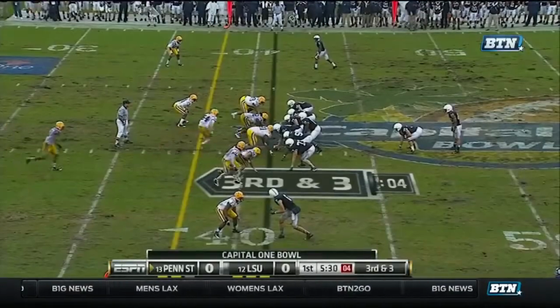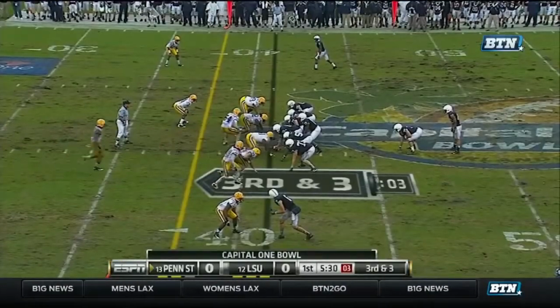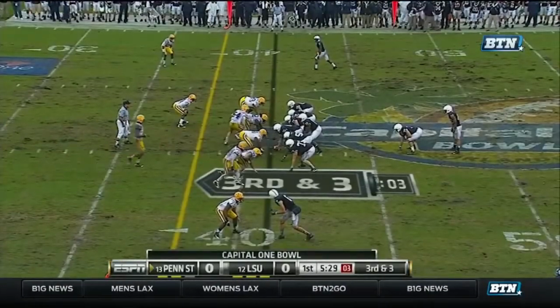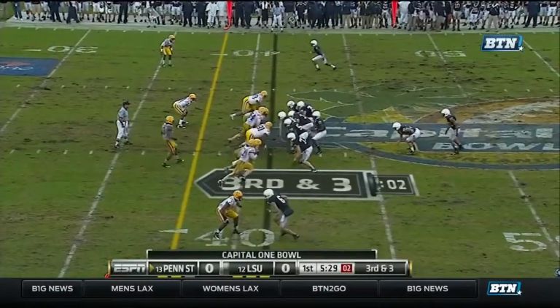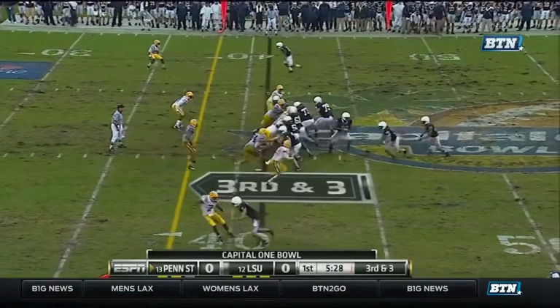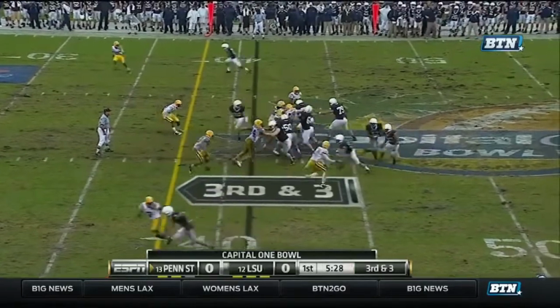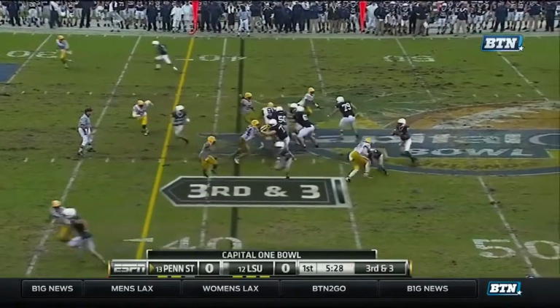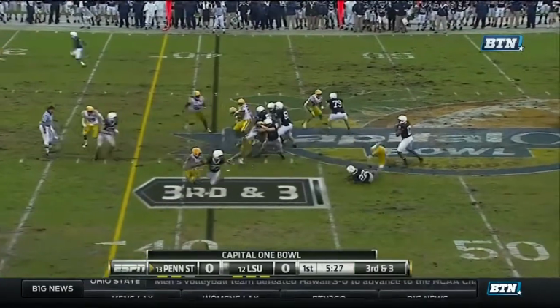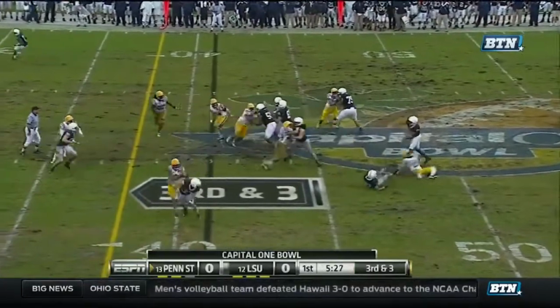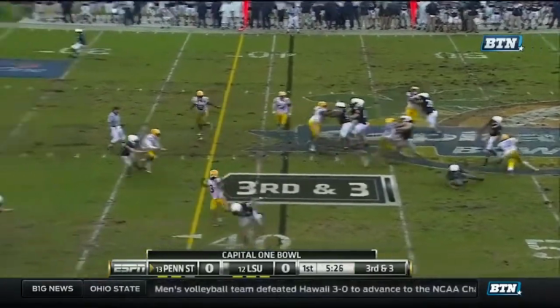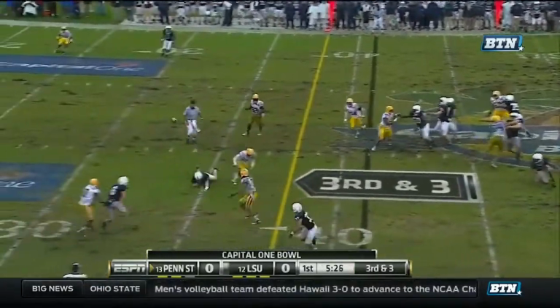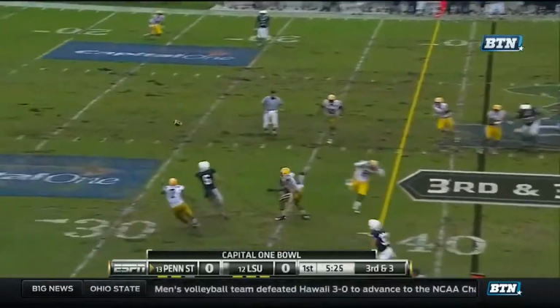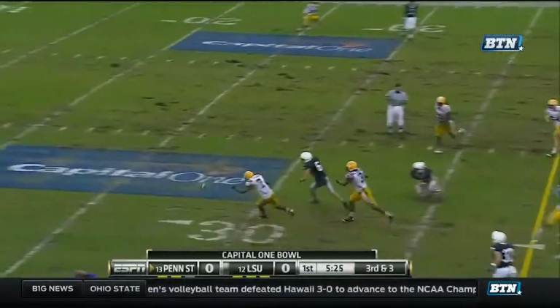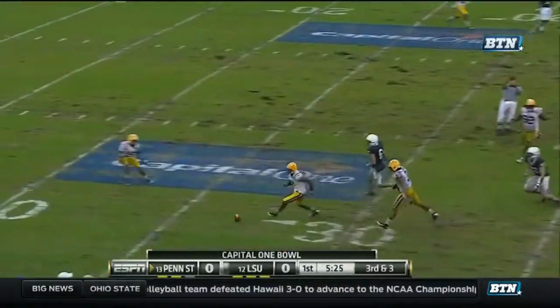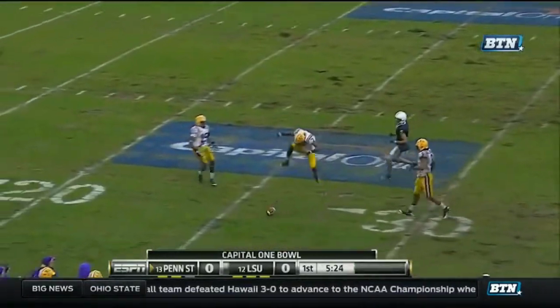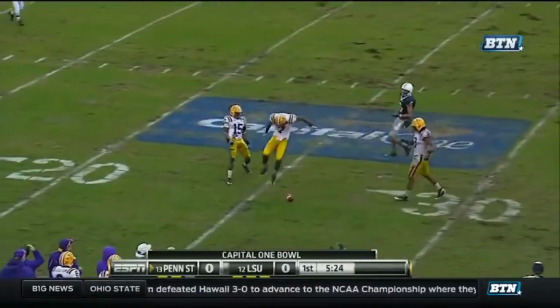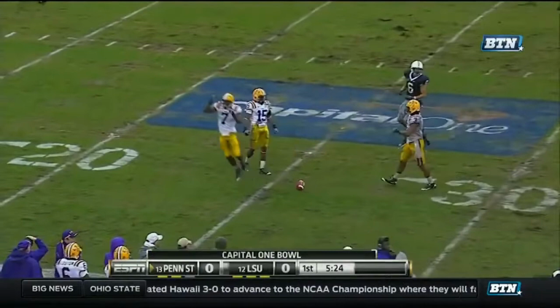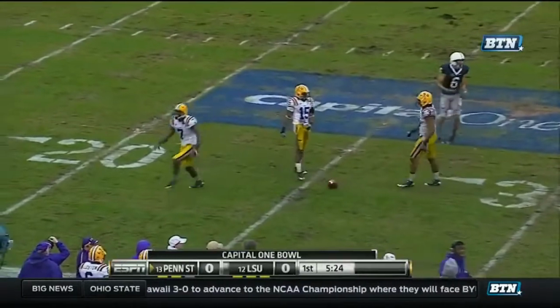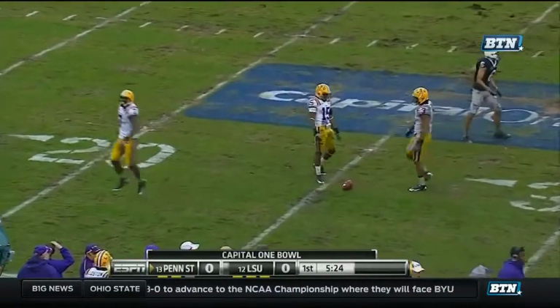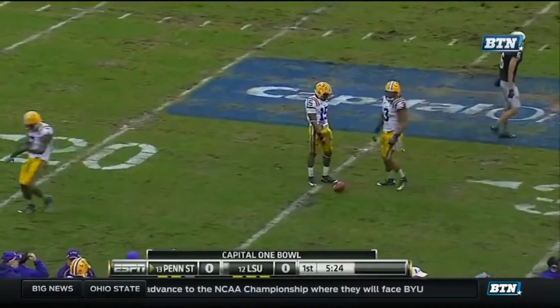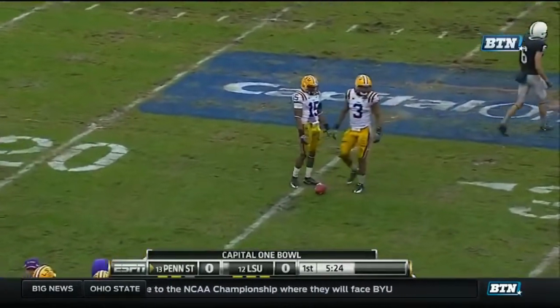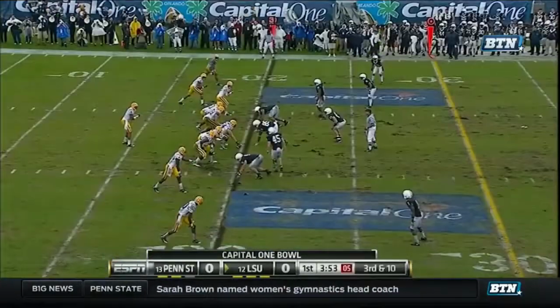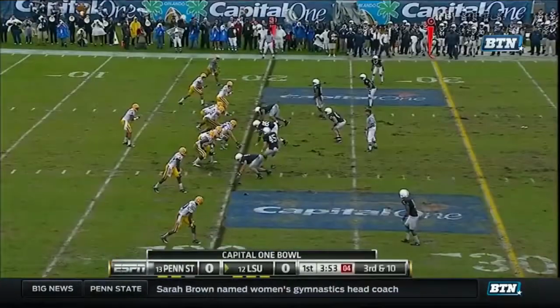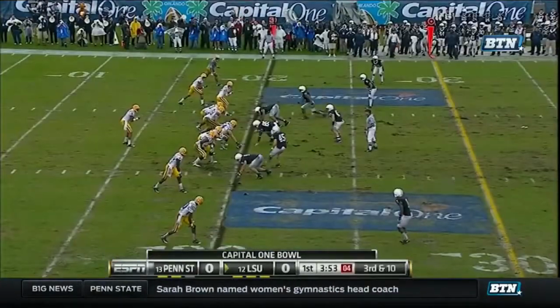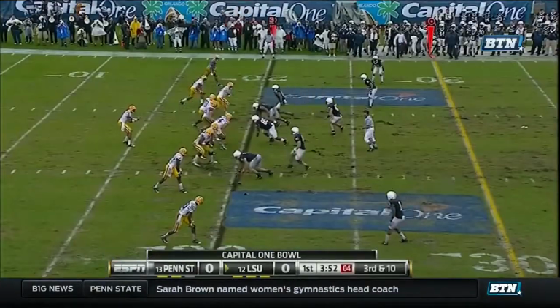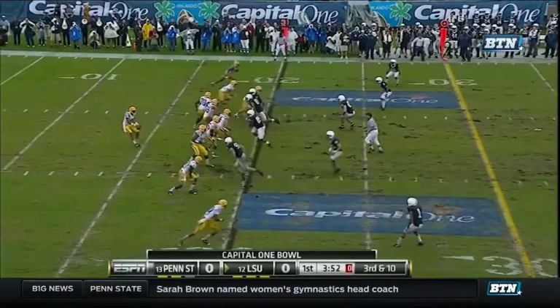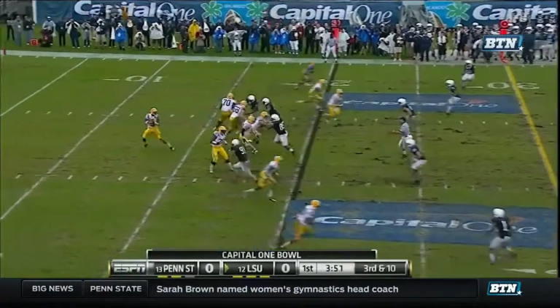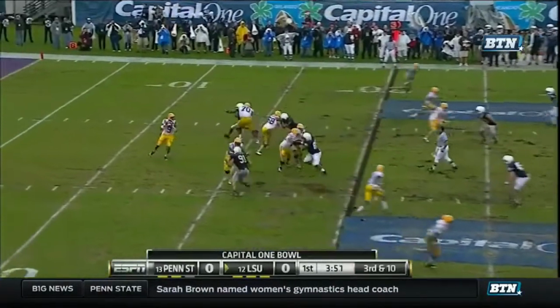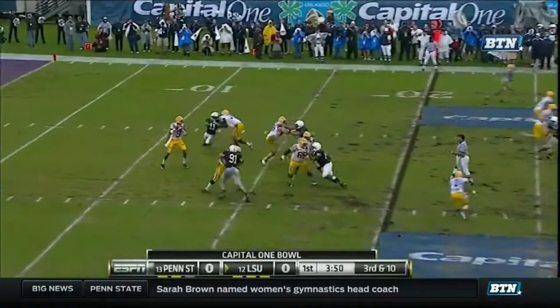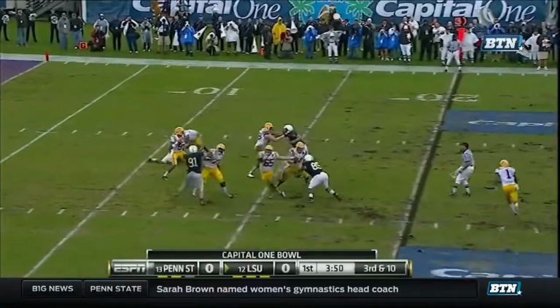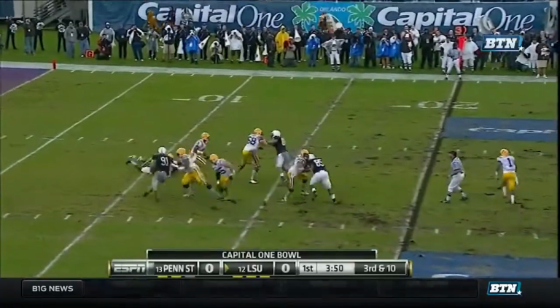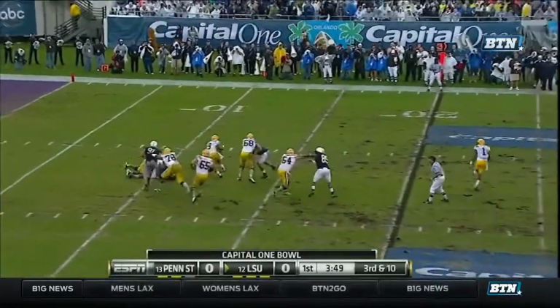Third and short. LSU's going to bring extra pressure. Clark's got time. Almost intercepted. Harry Coleman, he's still running. Jefferson under pressure.